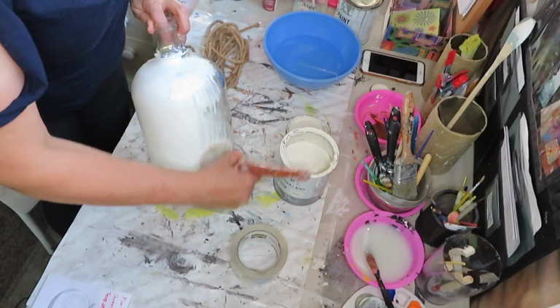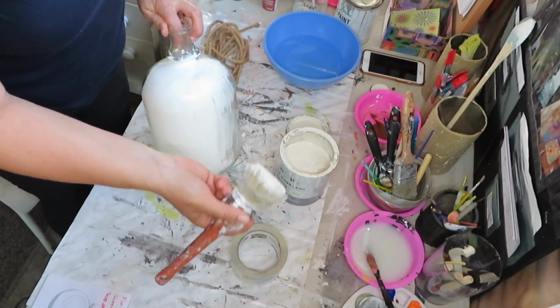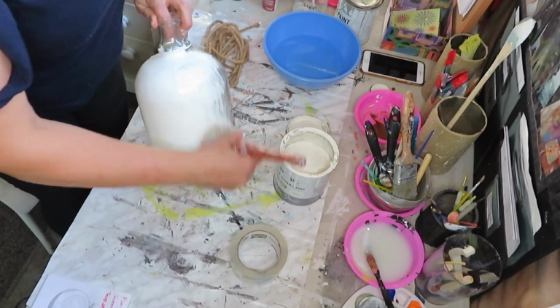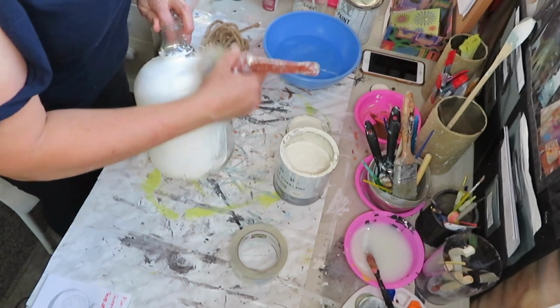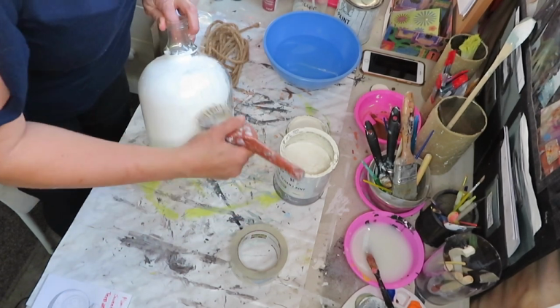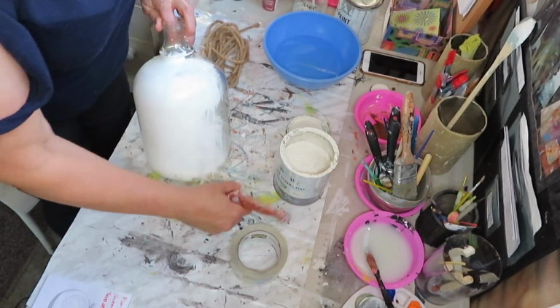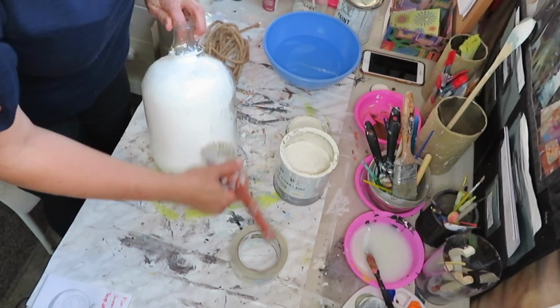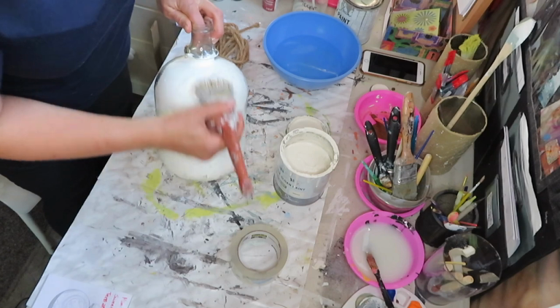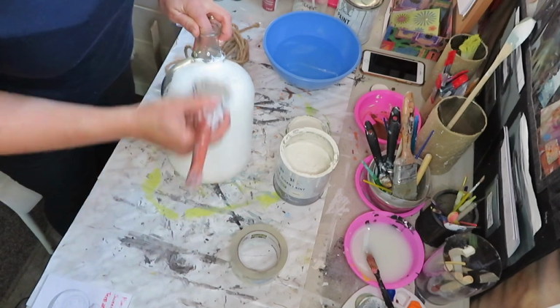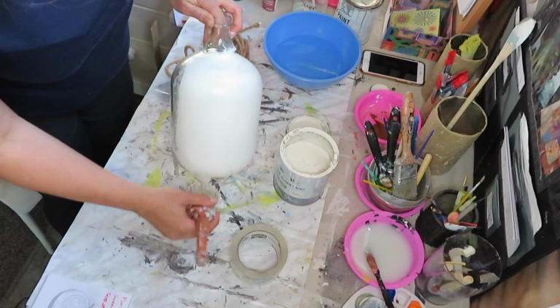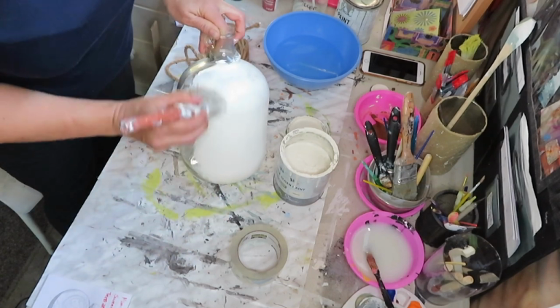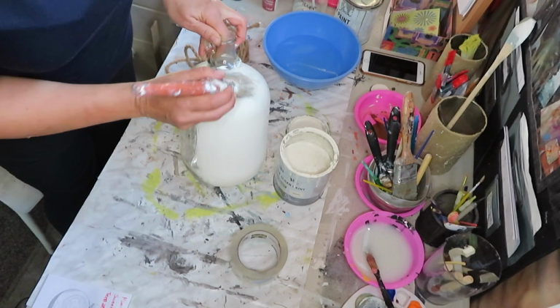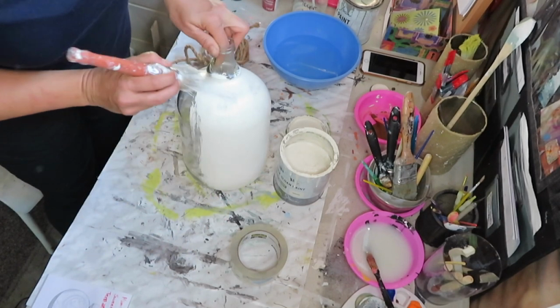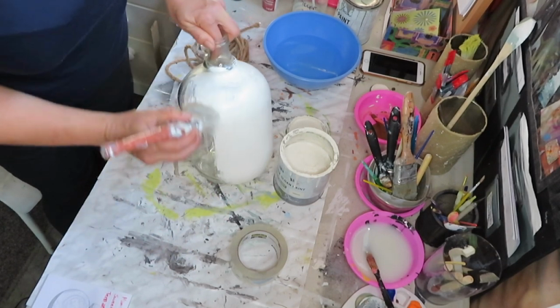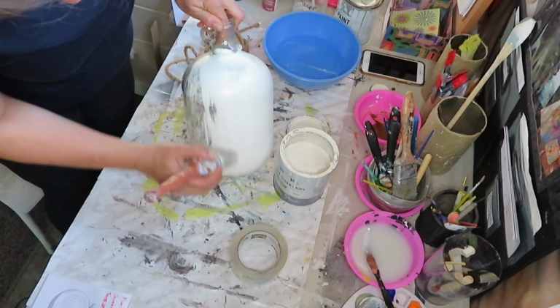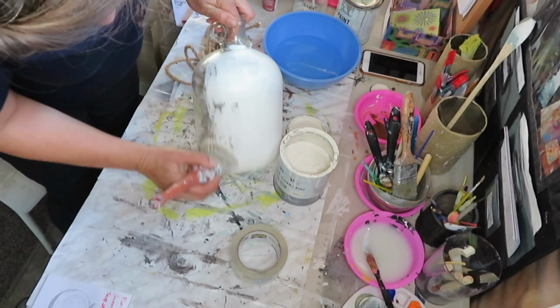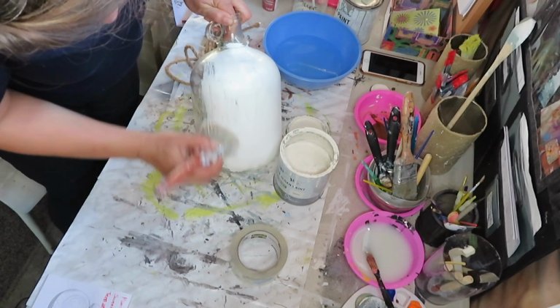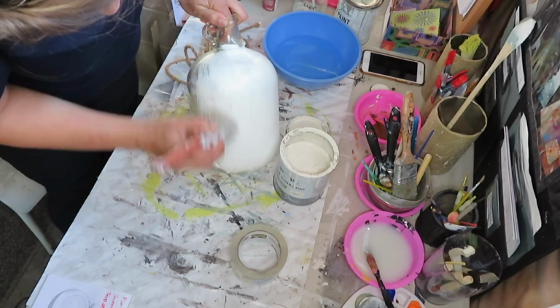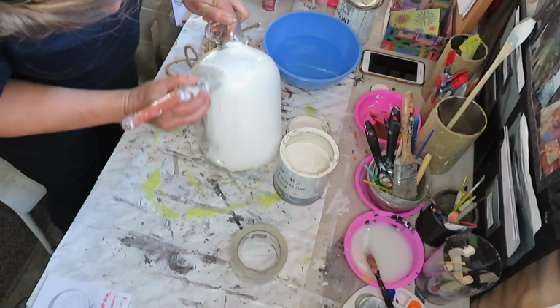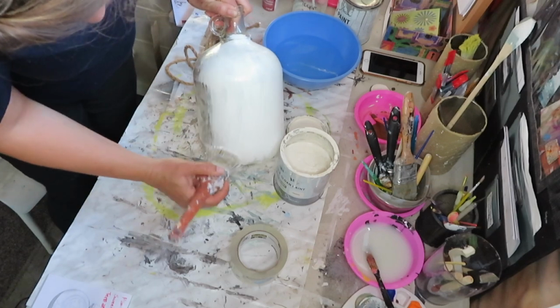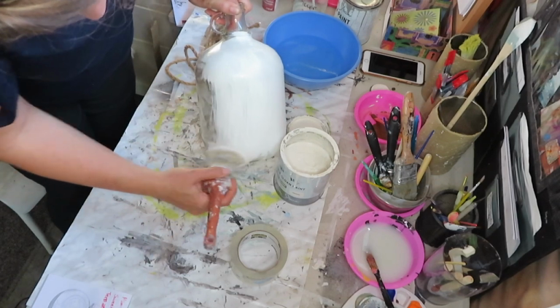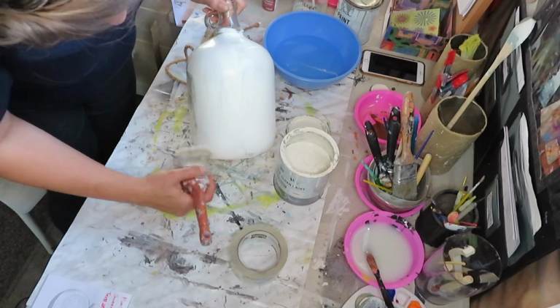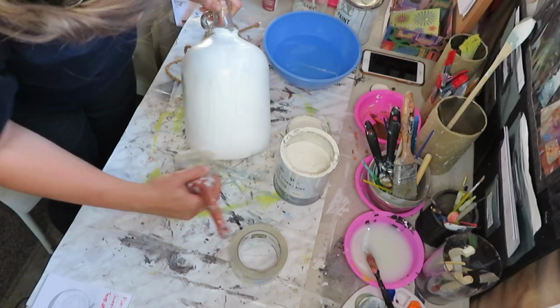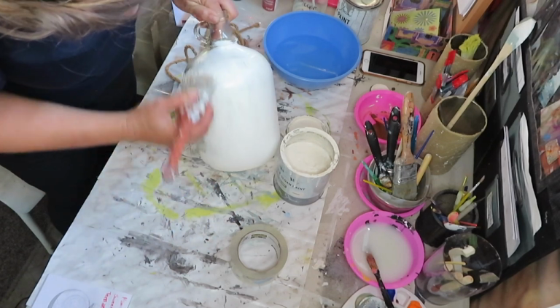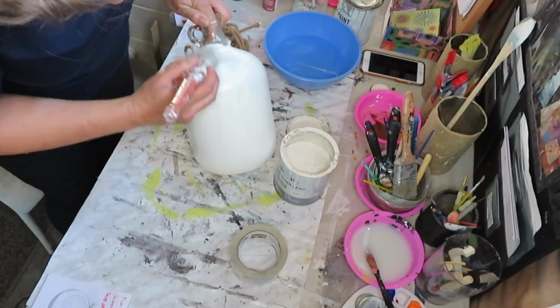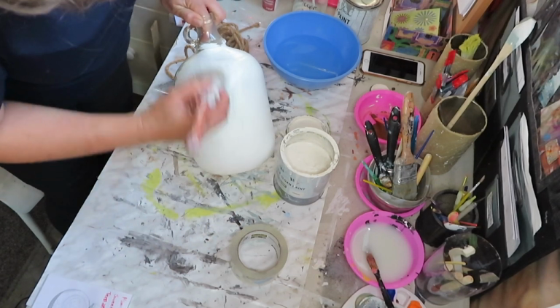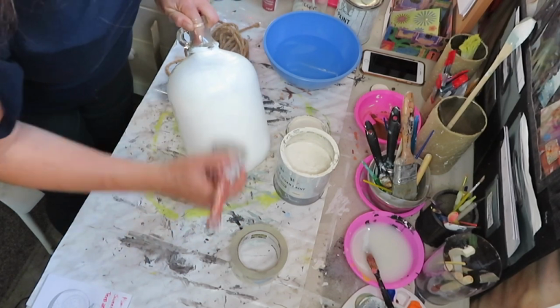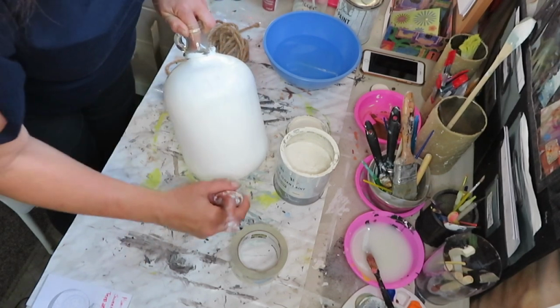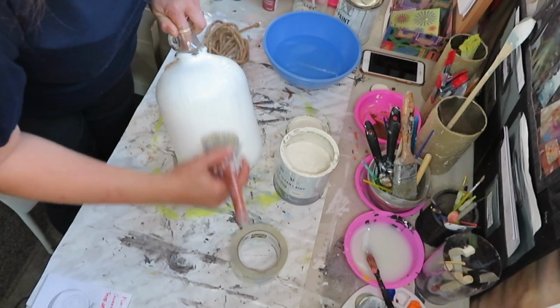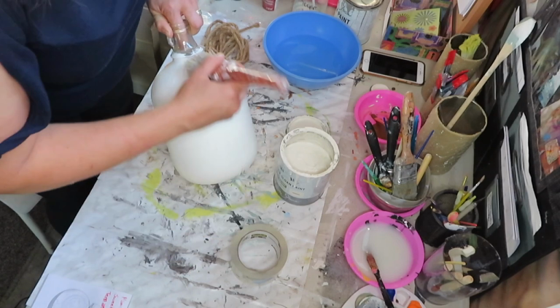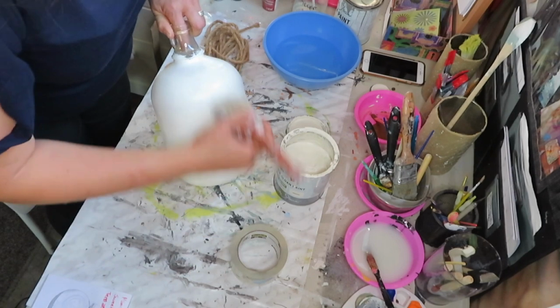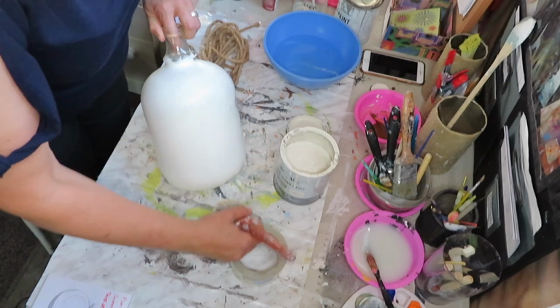I wetted my brush with water — I had it just soaking in water — so that way it's a little bit easier to spread the paint. I just find sometimes when I'm painting glass it's easier if the brush is wet.